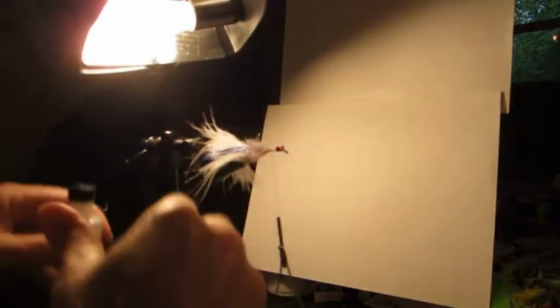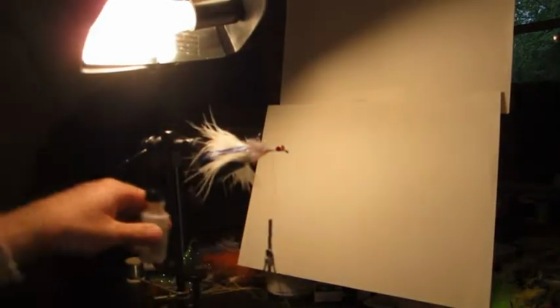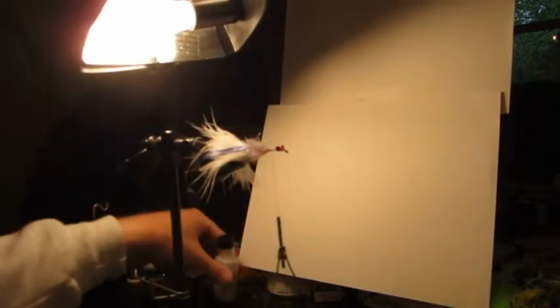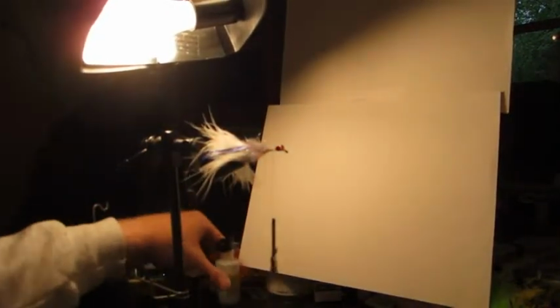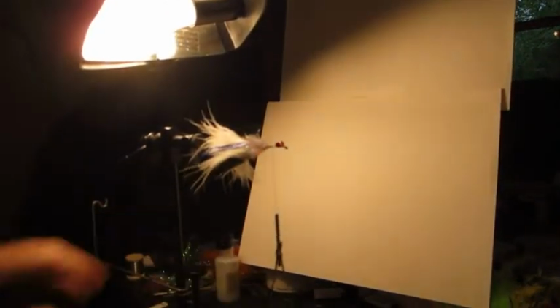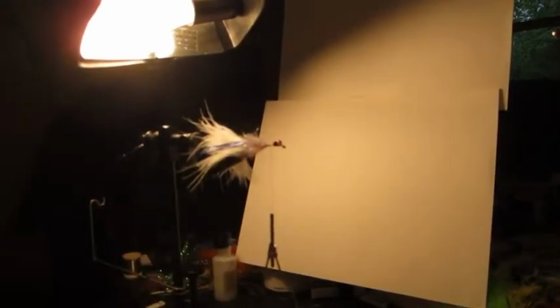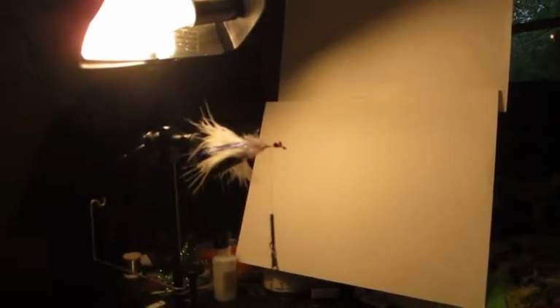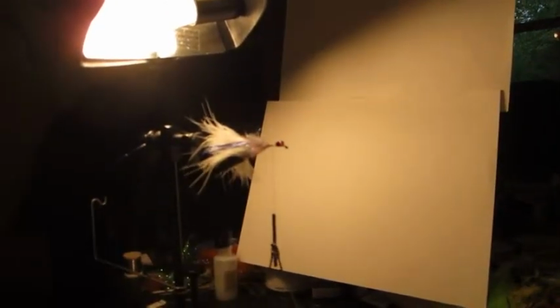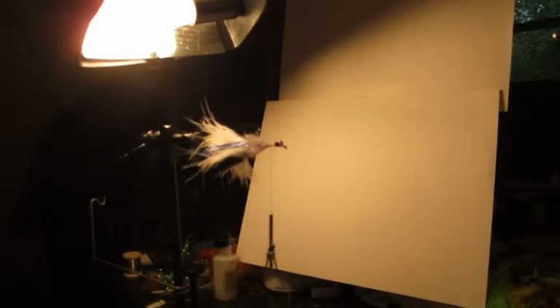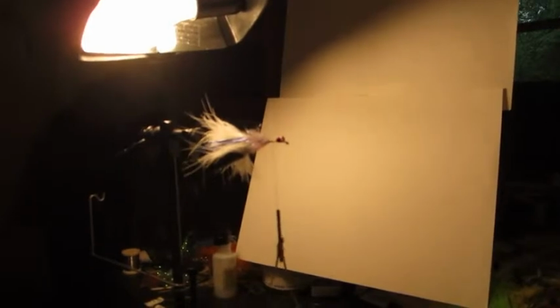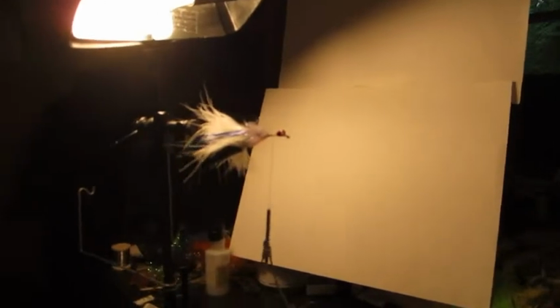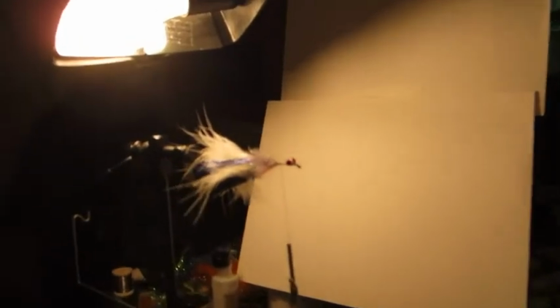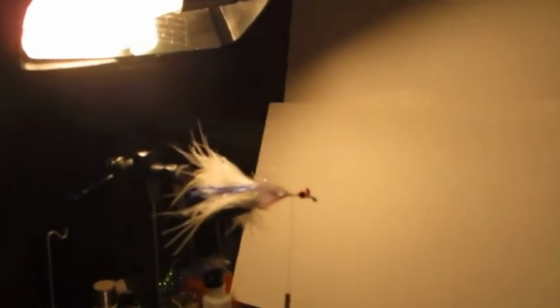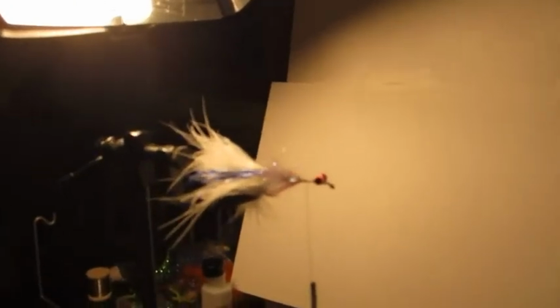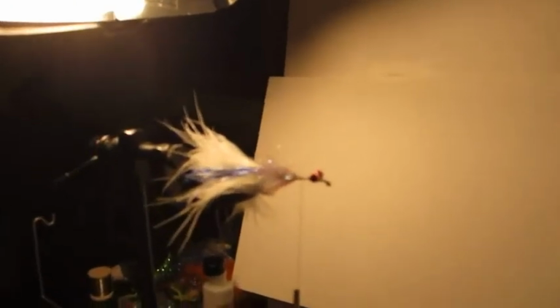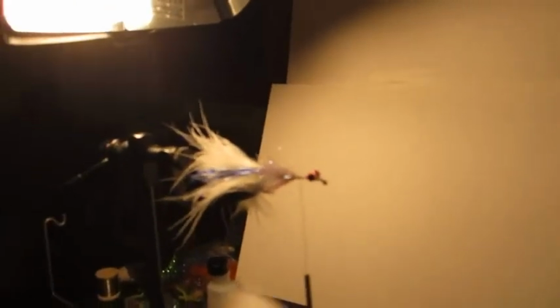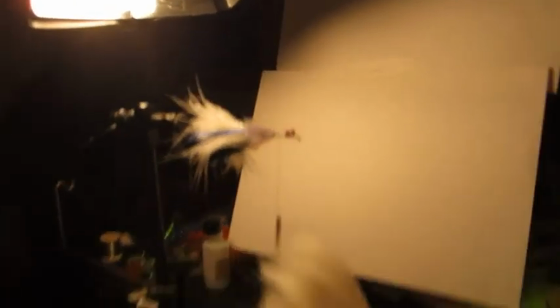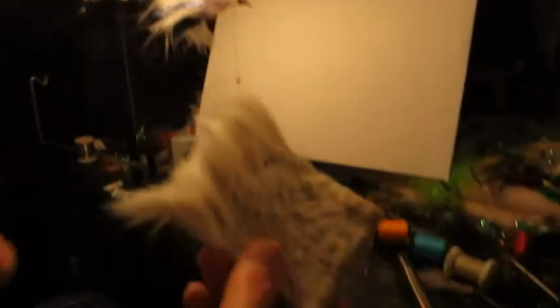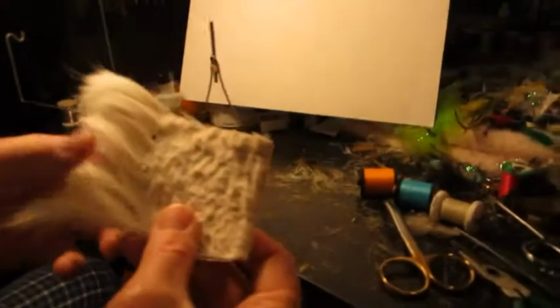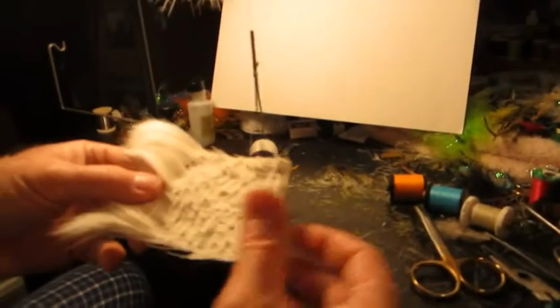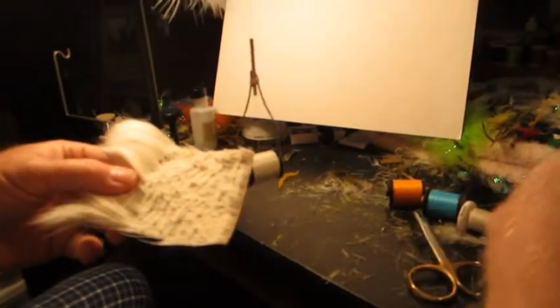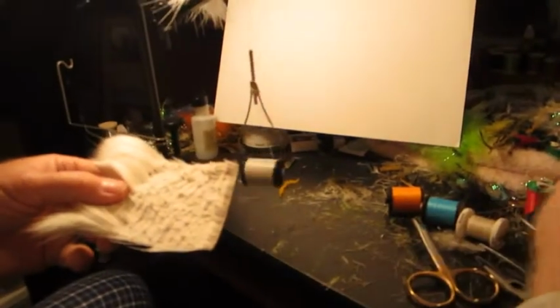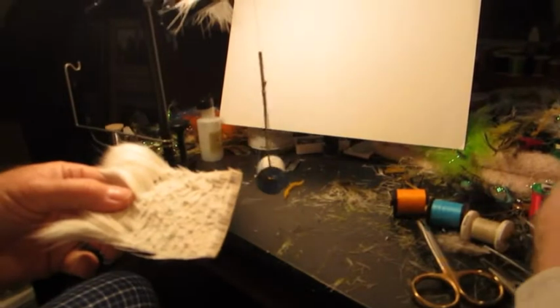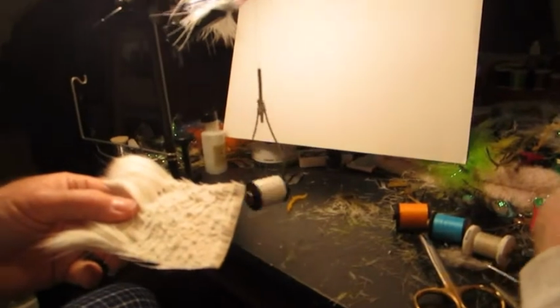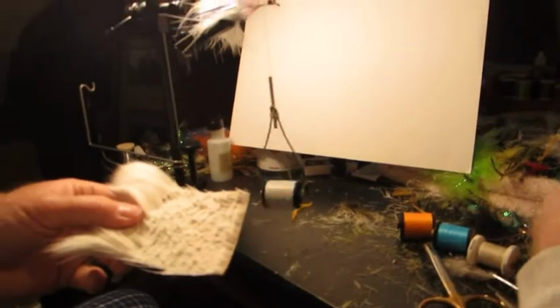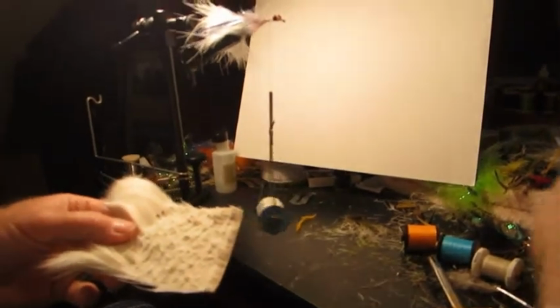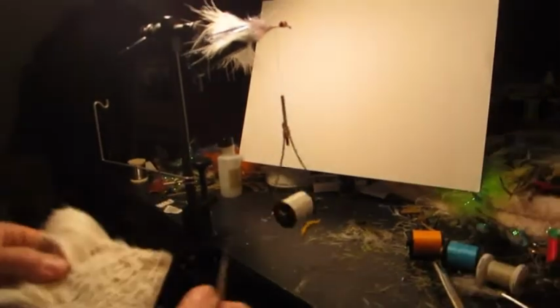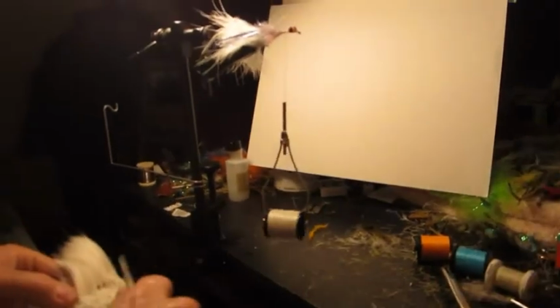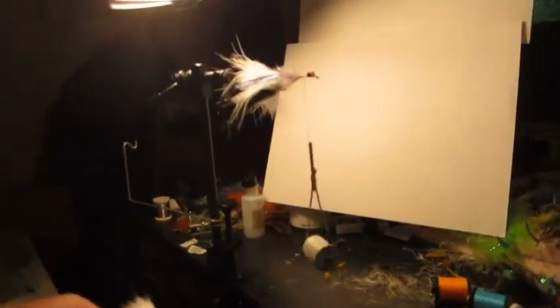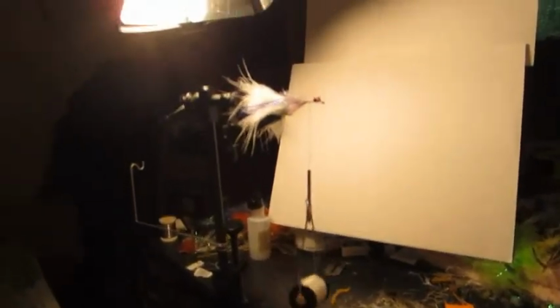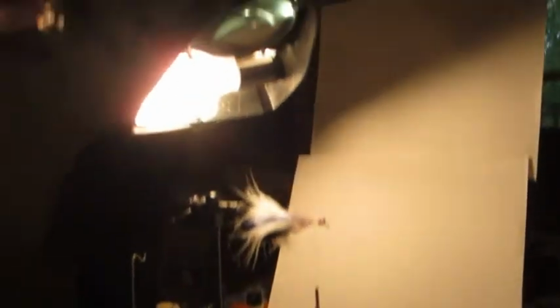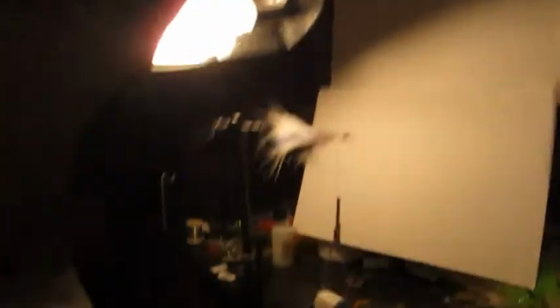Now we're going to go to our deer hair. If you haven't tied deer hair before, this isn't the video for you to learn how to tie deer hair — there are plenty of those out there.